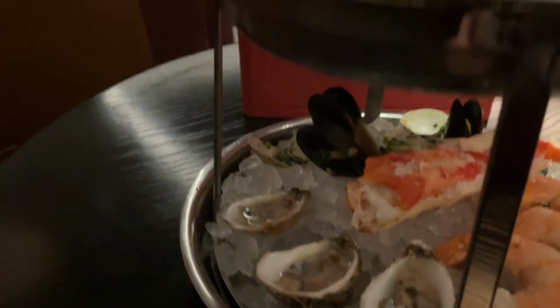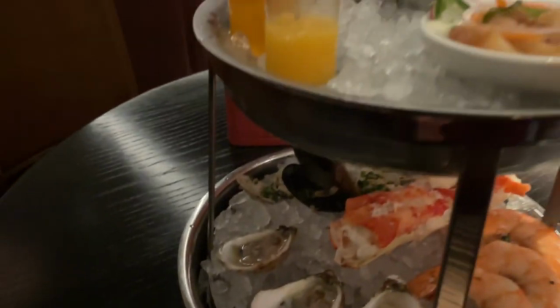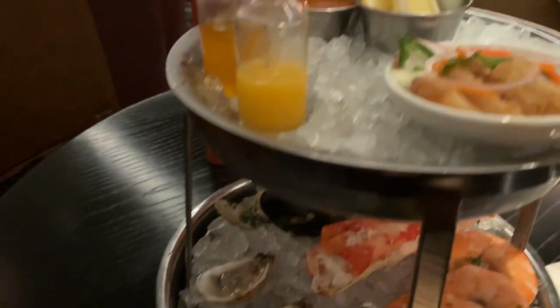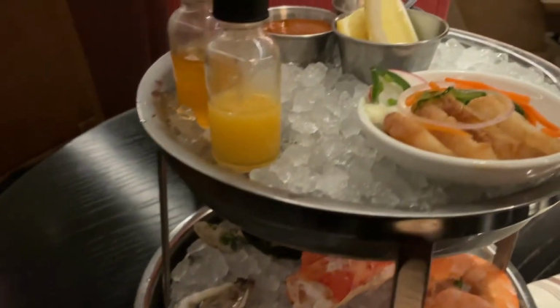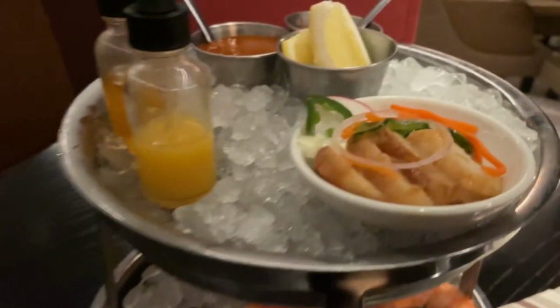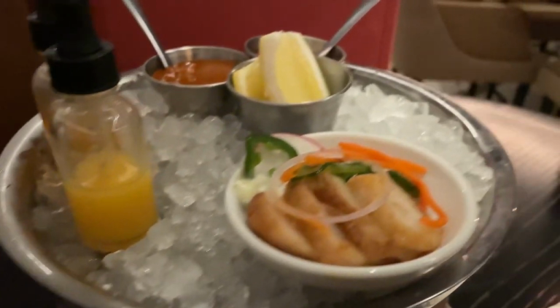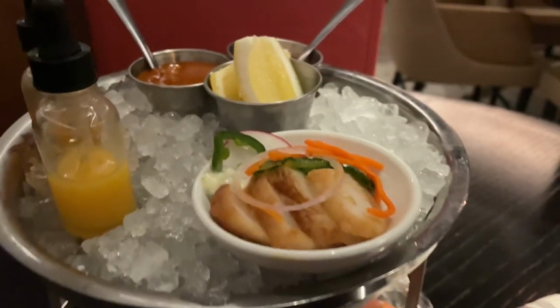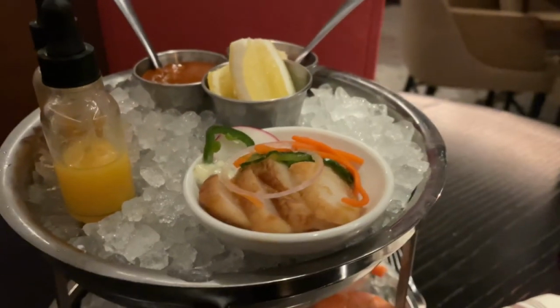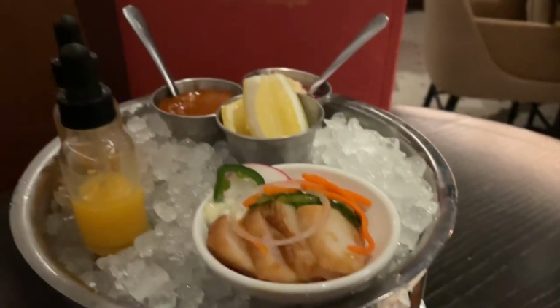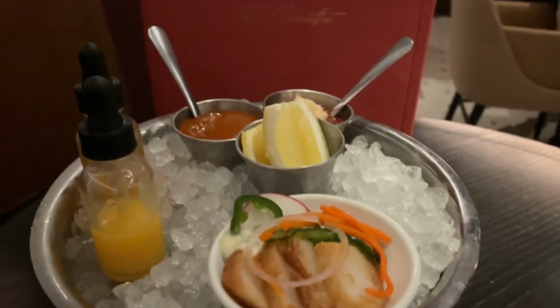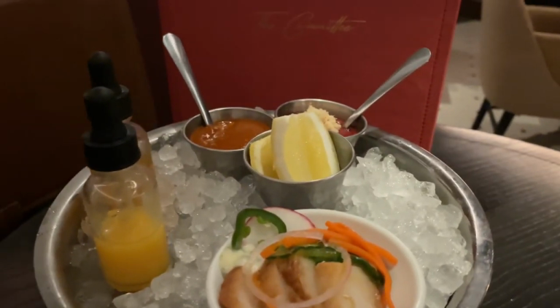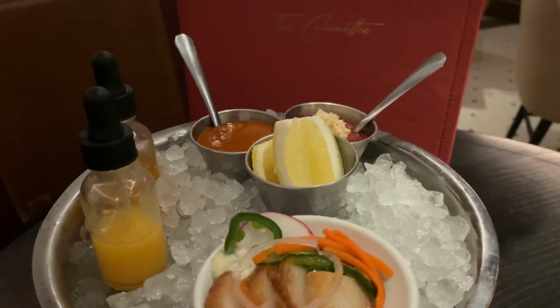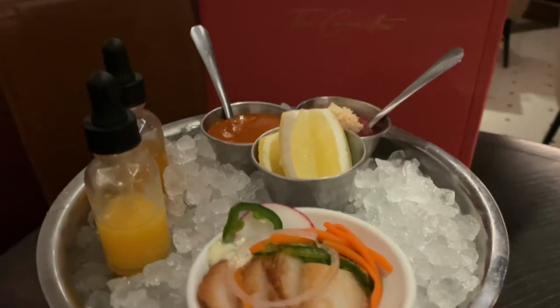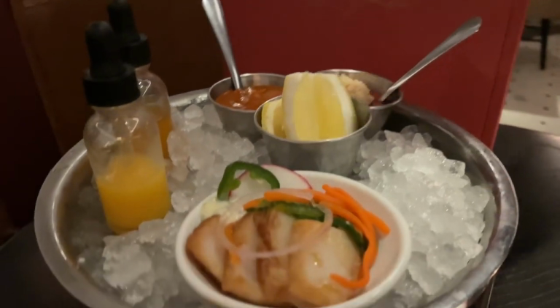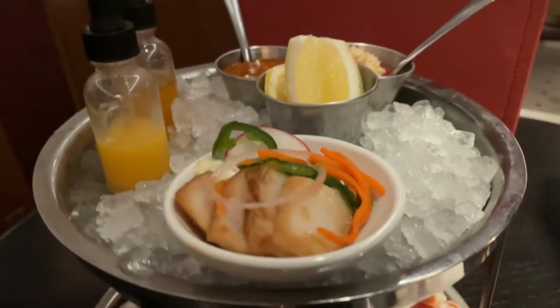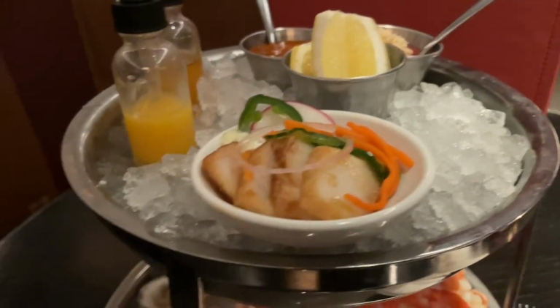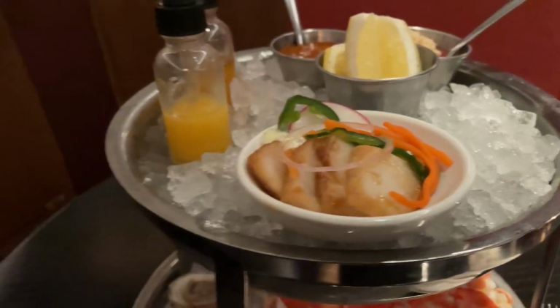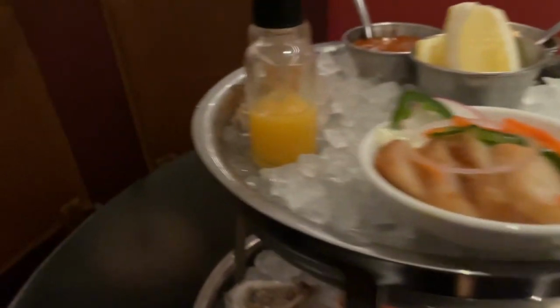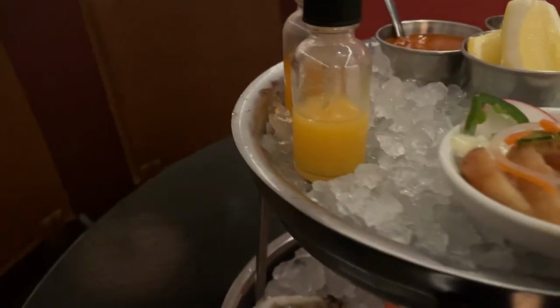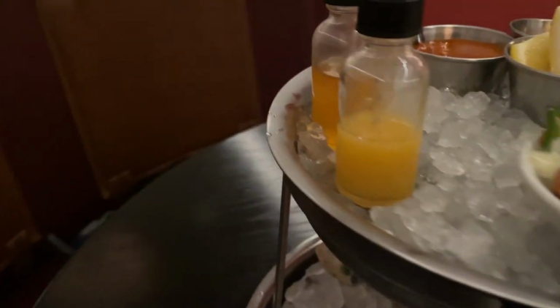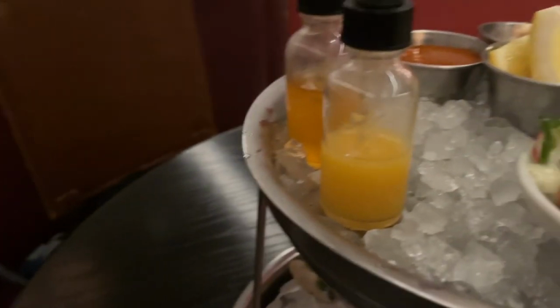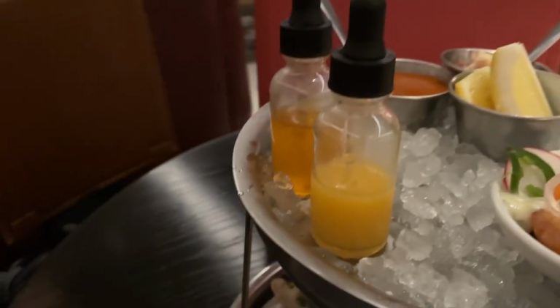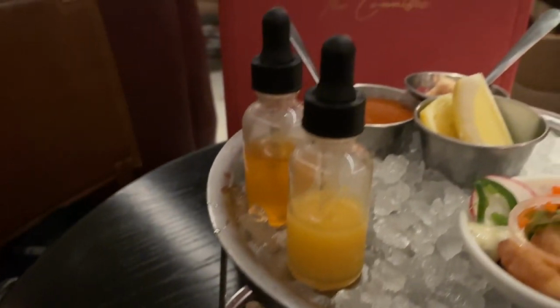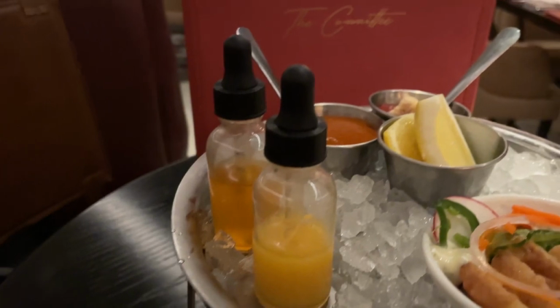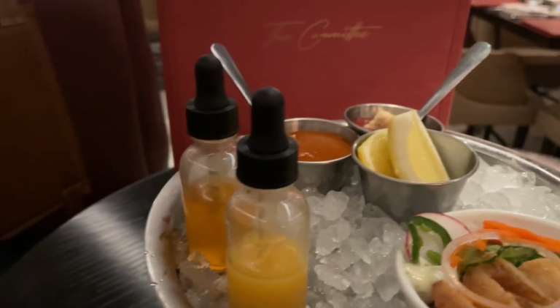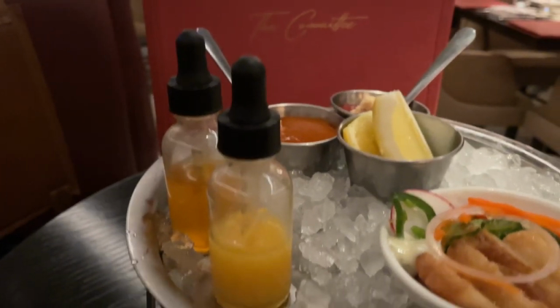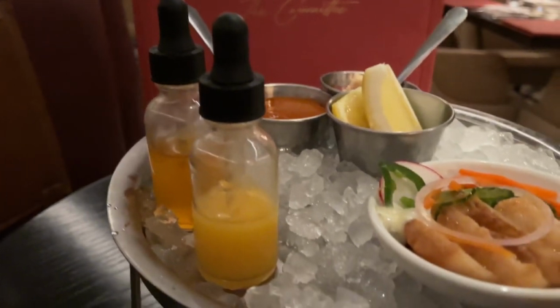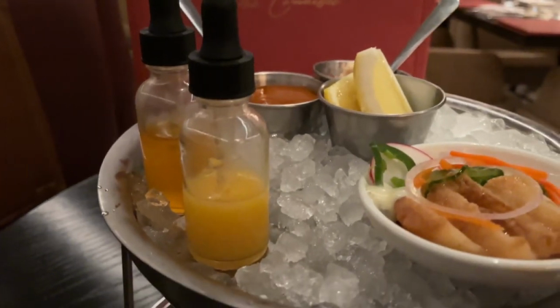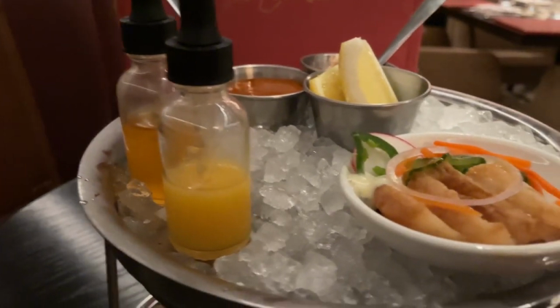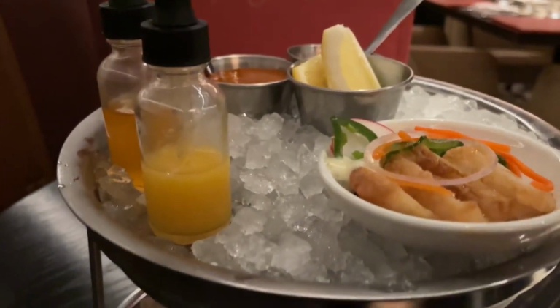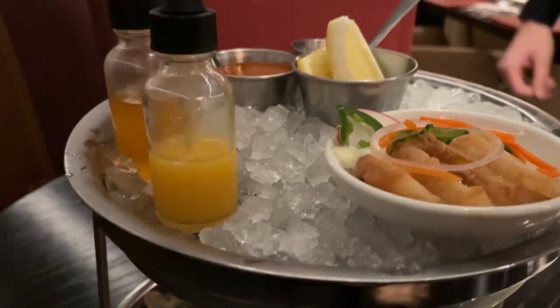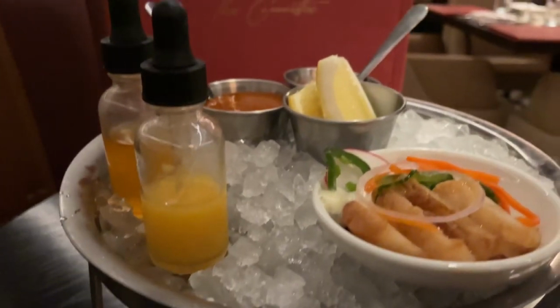Up top we have our scallop salad, our house-made steak sauce, and both the mignonettes — a pink peppercorn and saffron, as well as a citrus and ginger — and then a cocktail sauce. Enjoy.